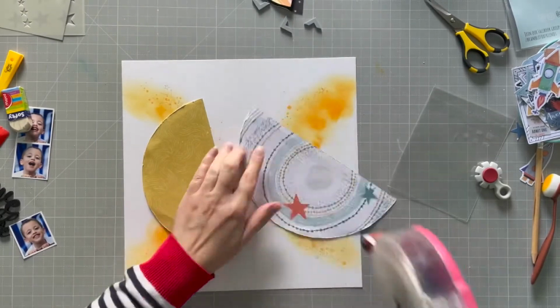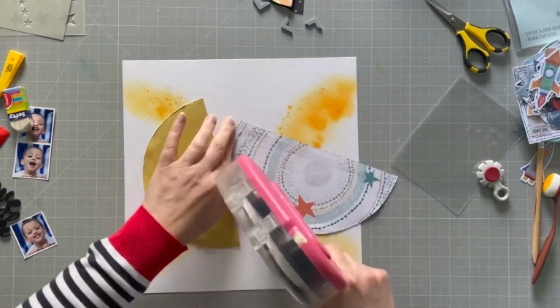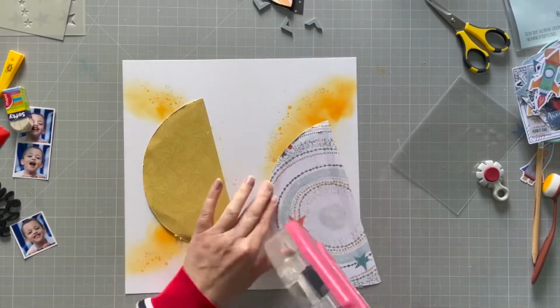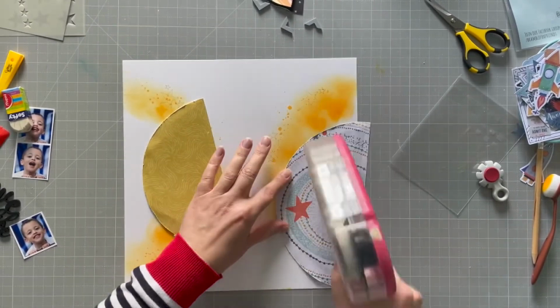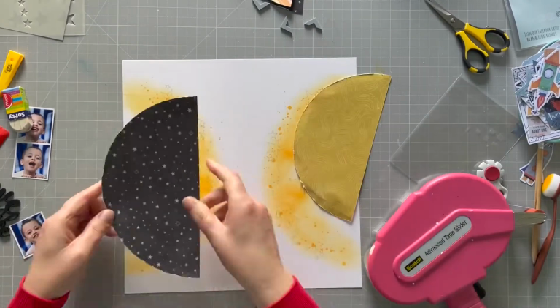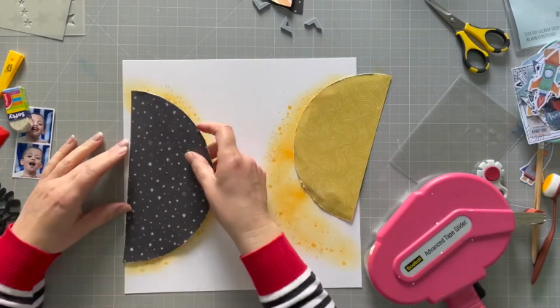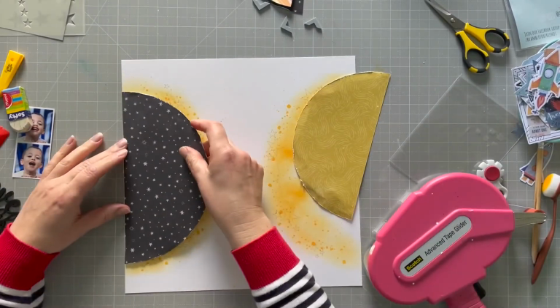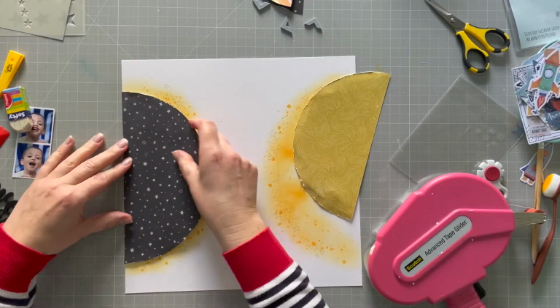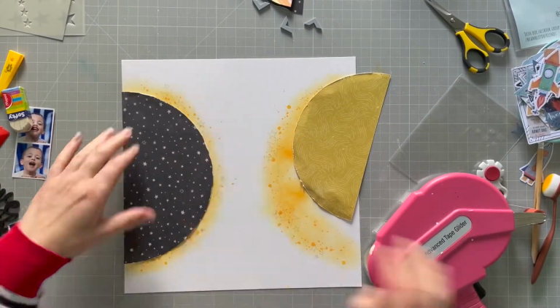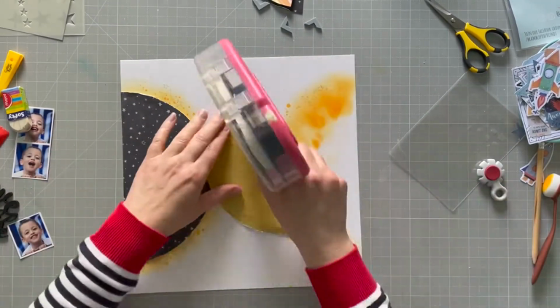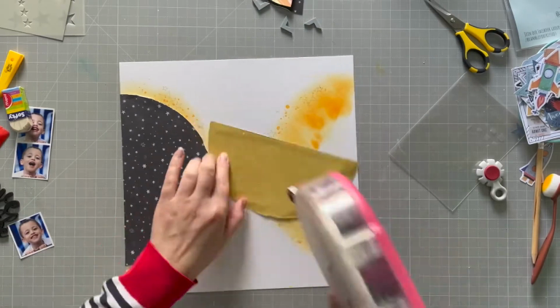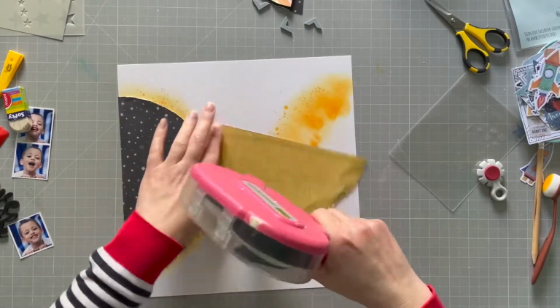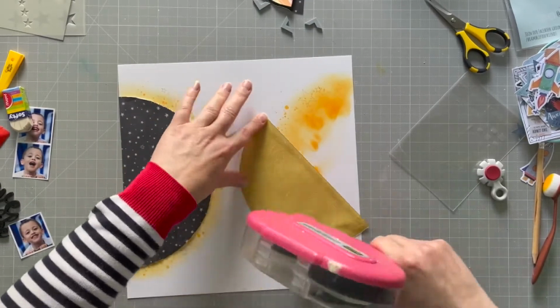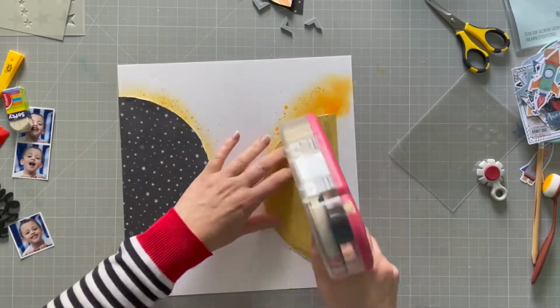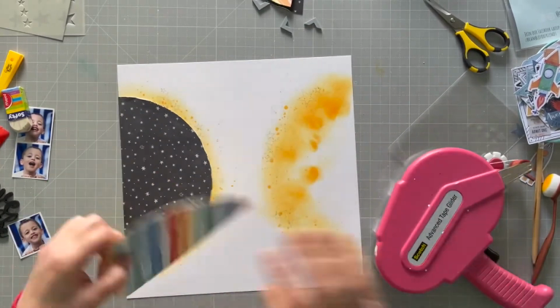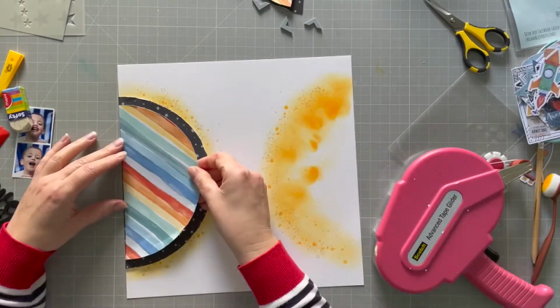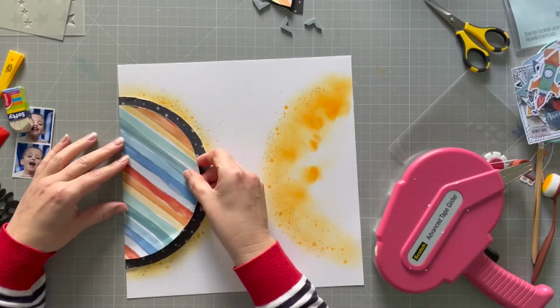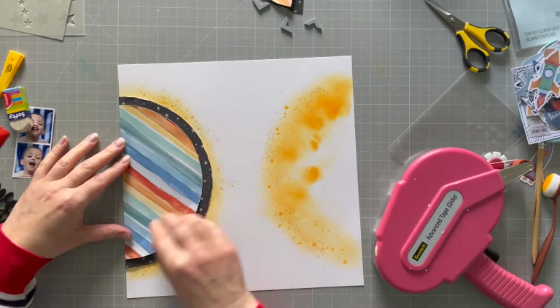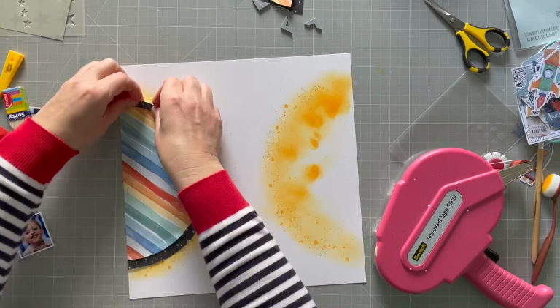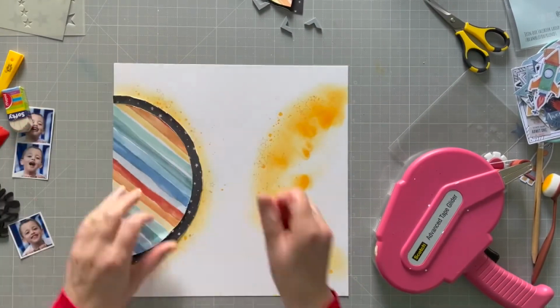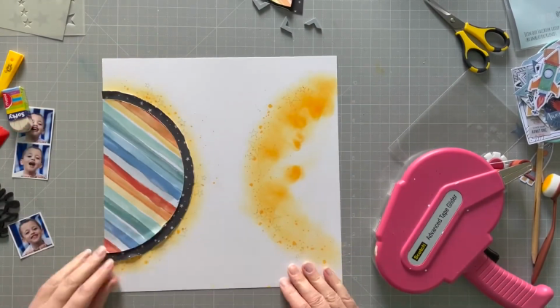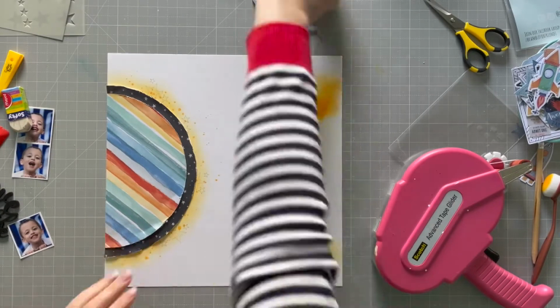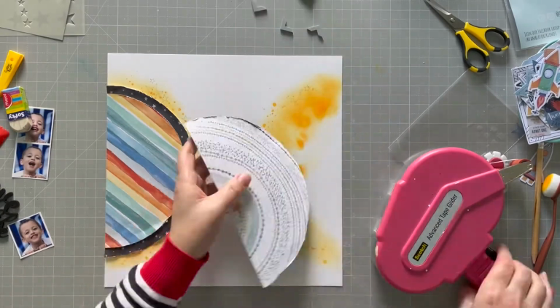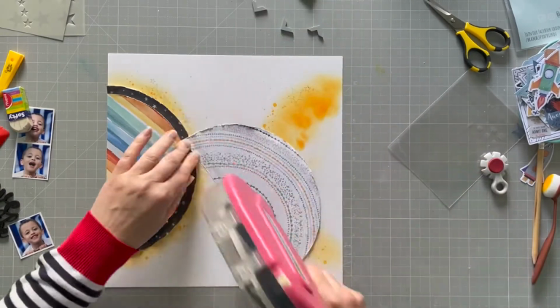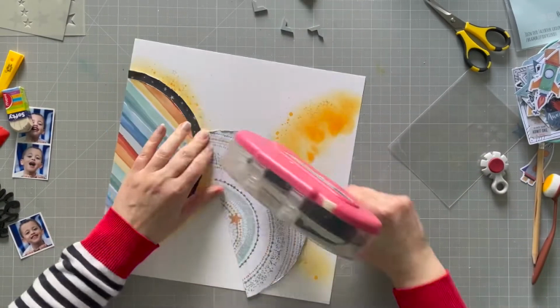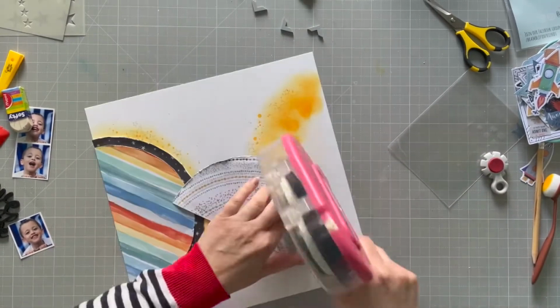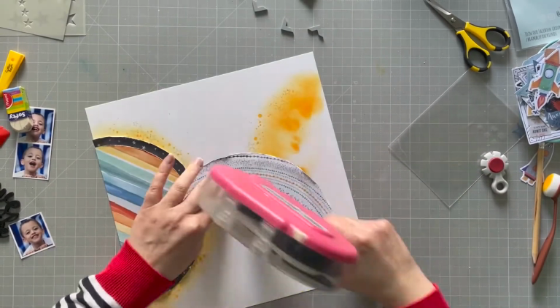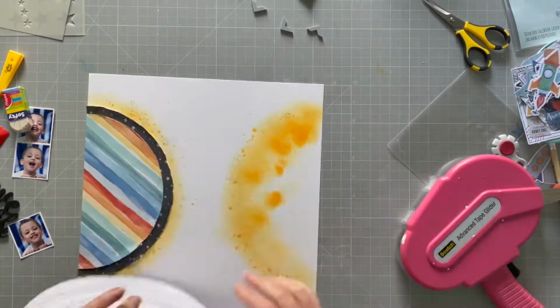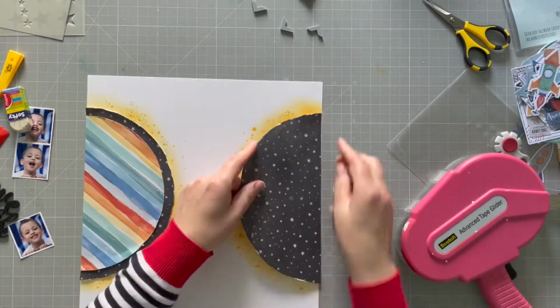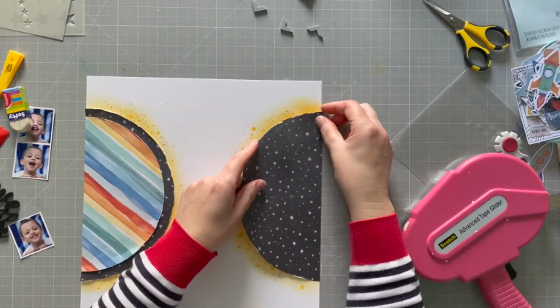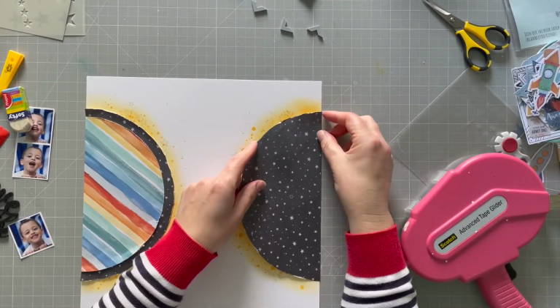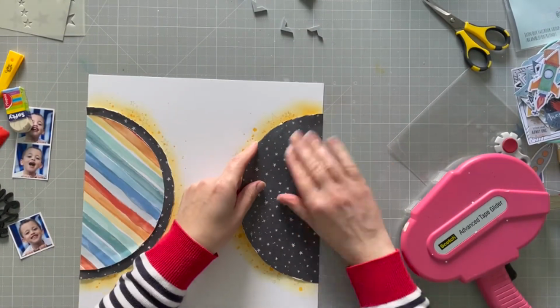Now I'm pulling out my tape gun and I'm just going to stick down these semicircles onto the page. I like how we have them coming in from each side — I think that looks quite nice.